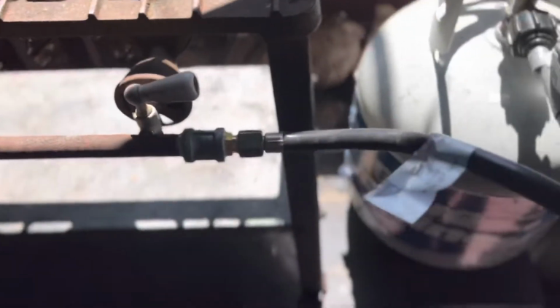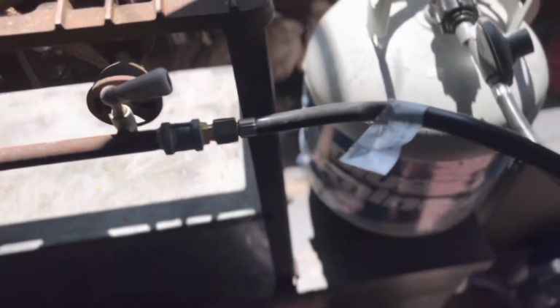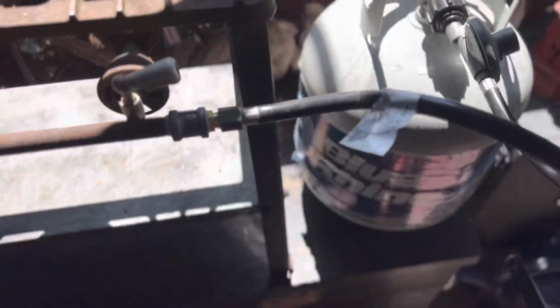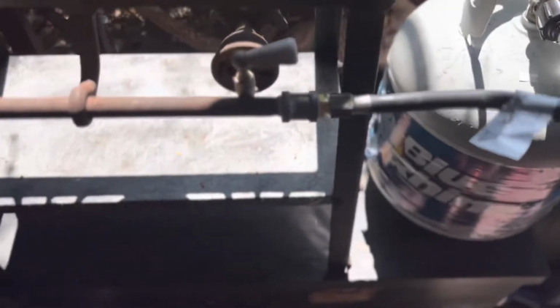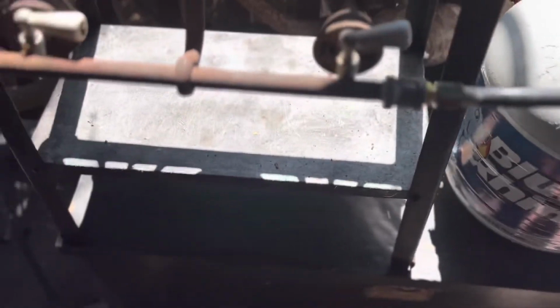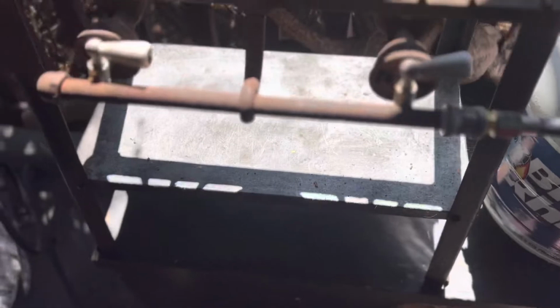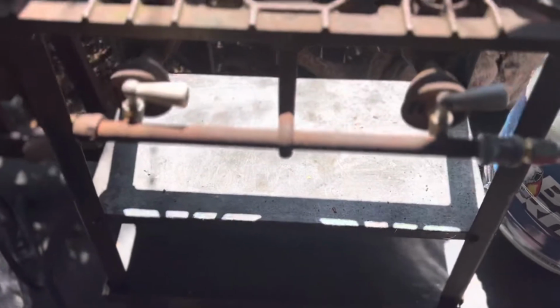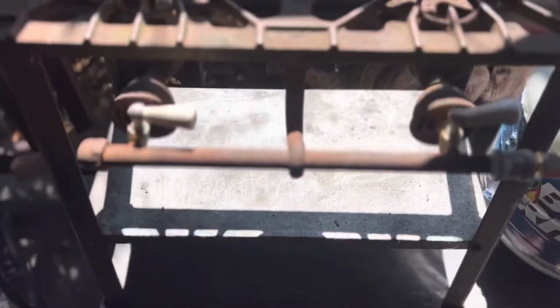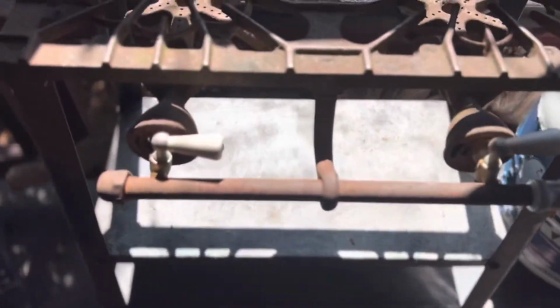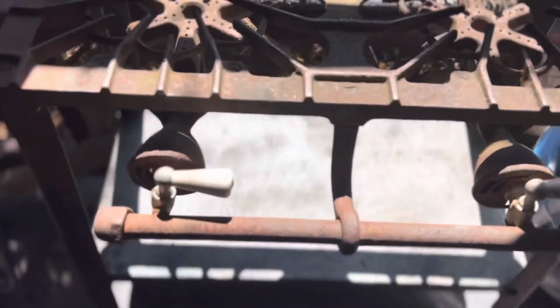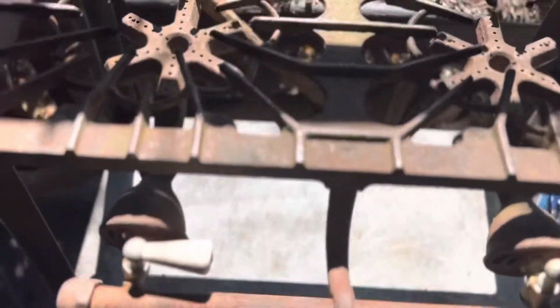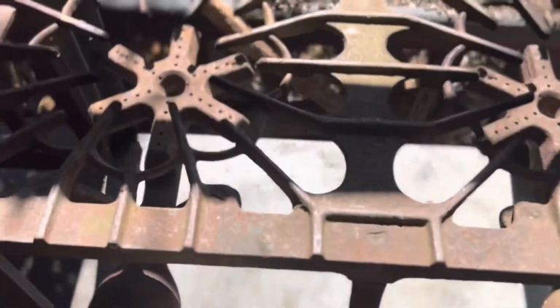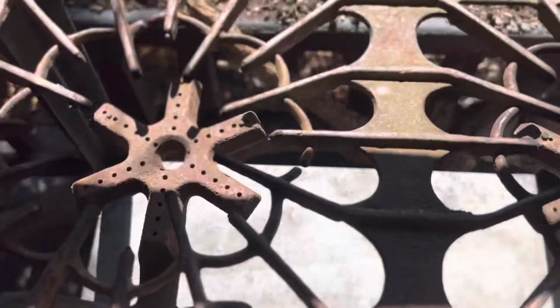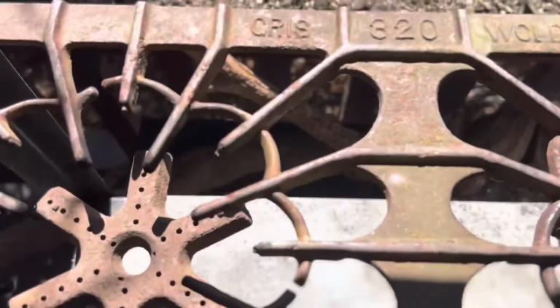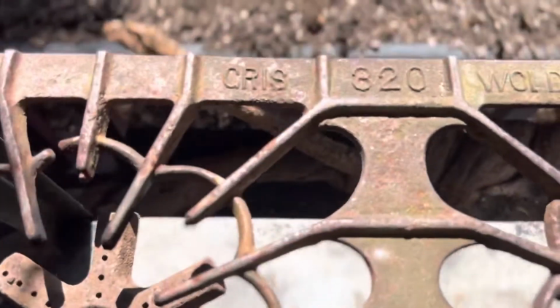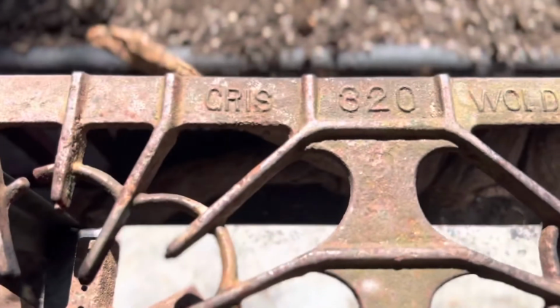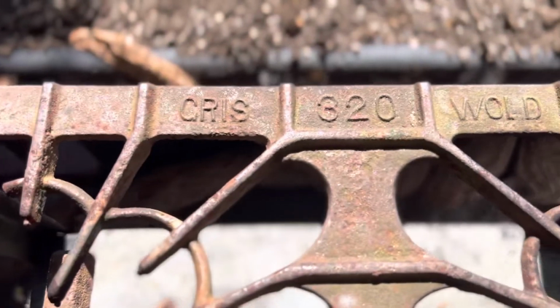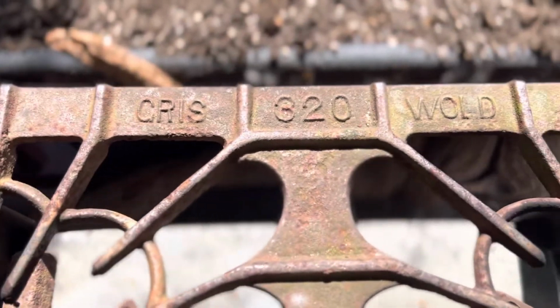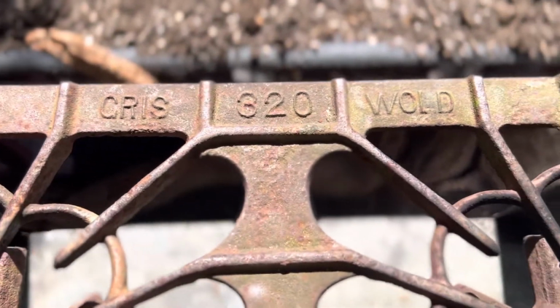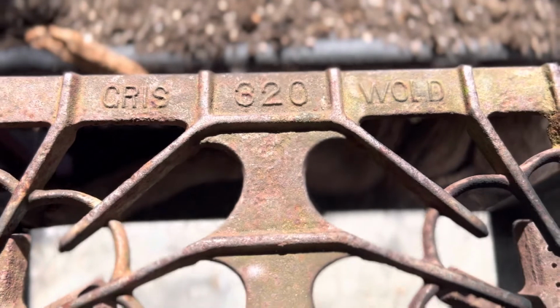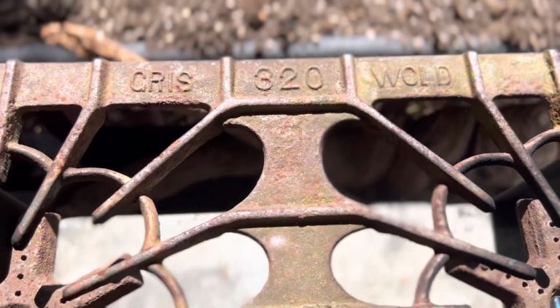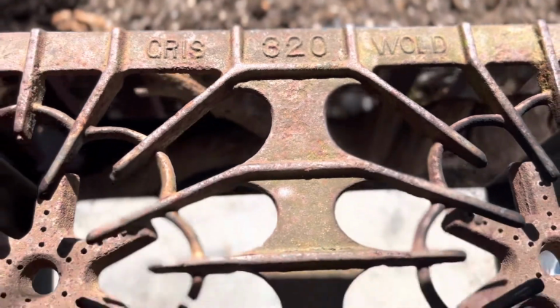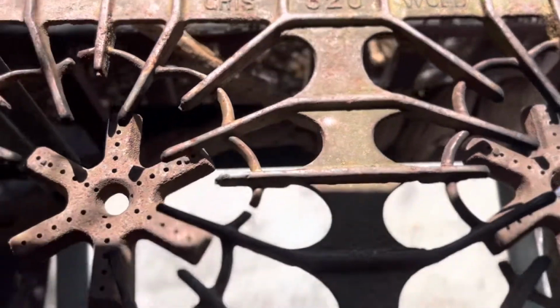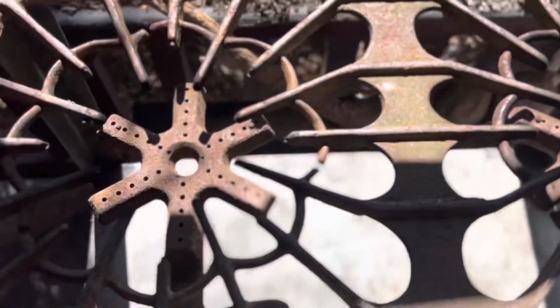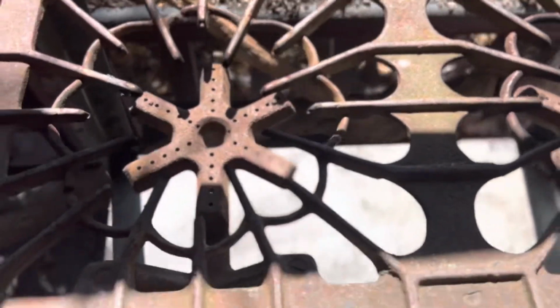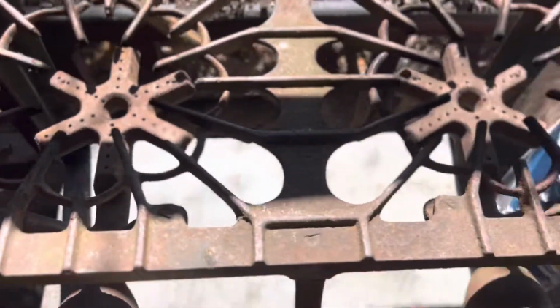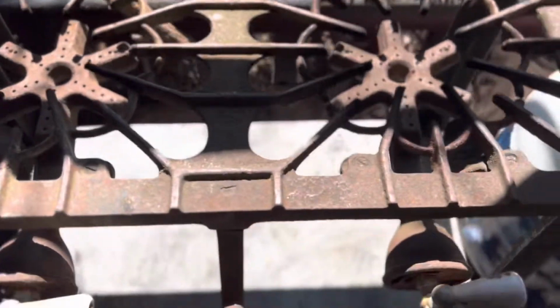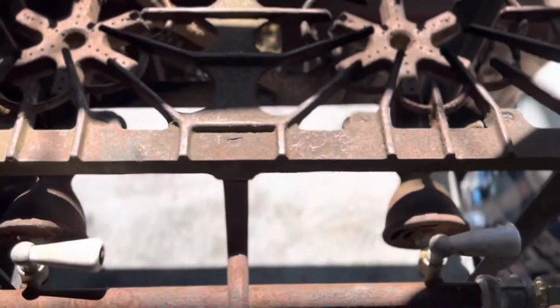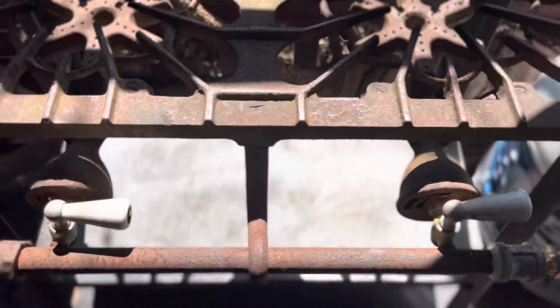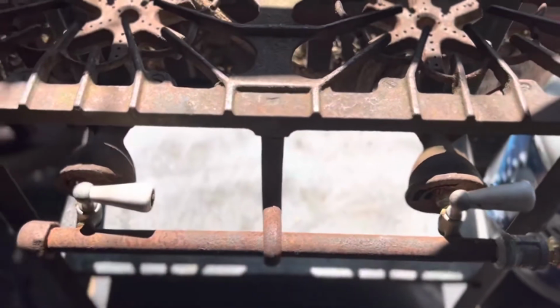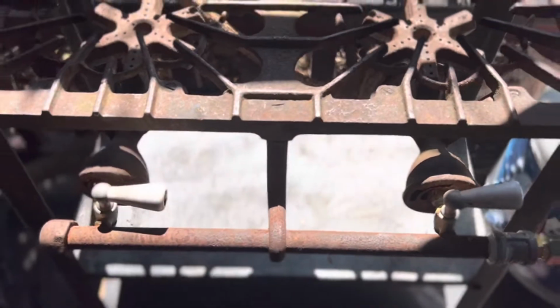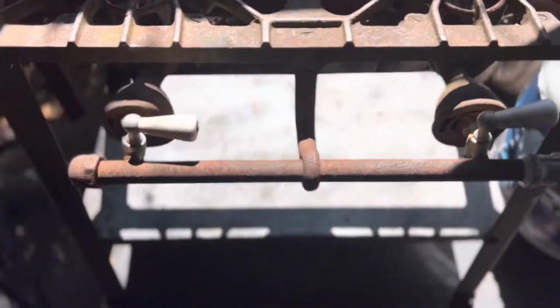But what is this crazy guy up to today? Well, let me swing the camera around. There's the propane tank, and here's the little stove — it's a Griswold 320 little gas, two-burner gas stove.